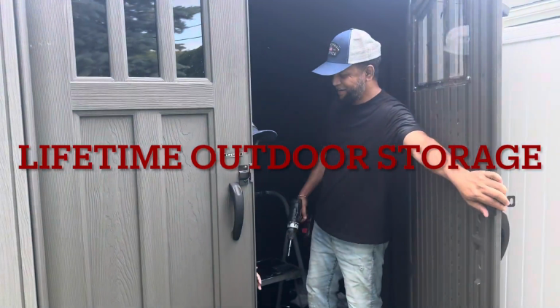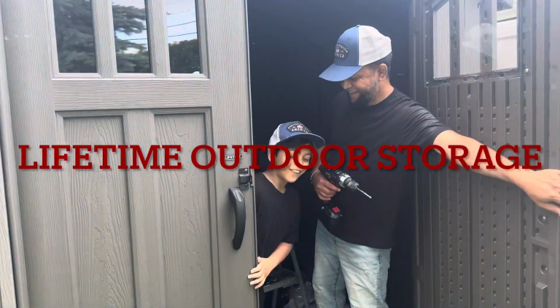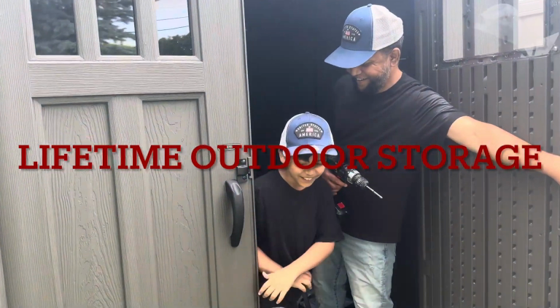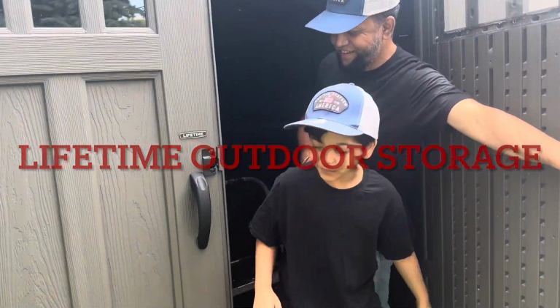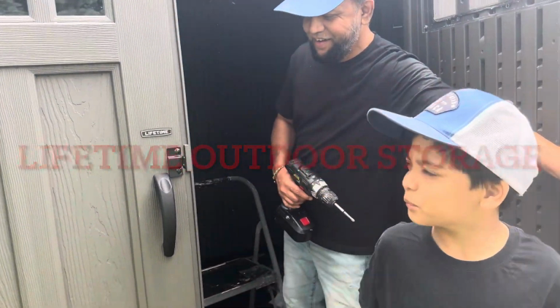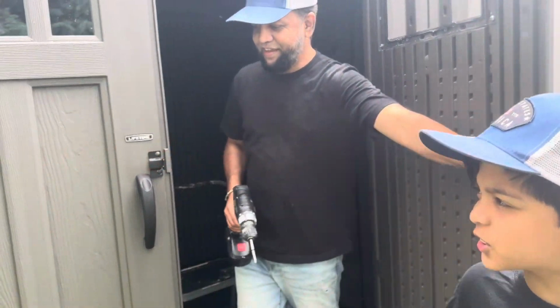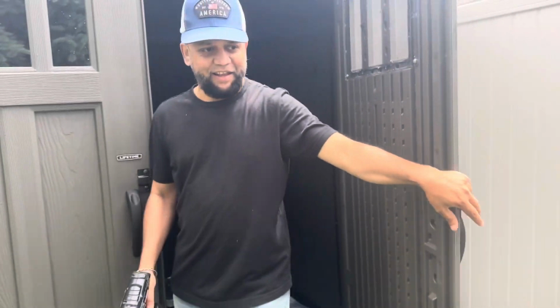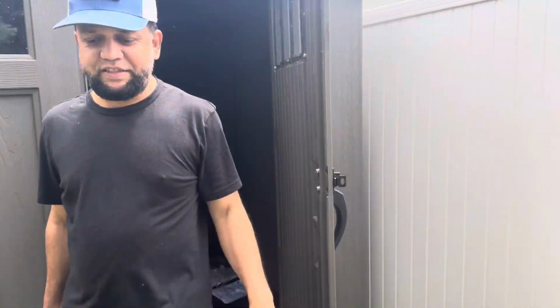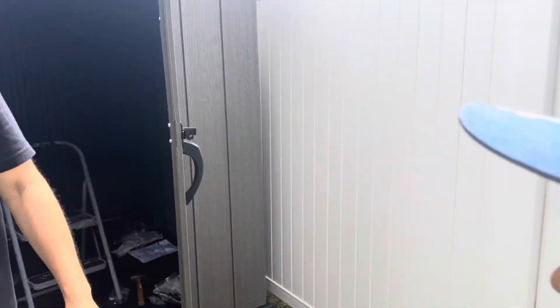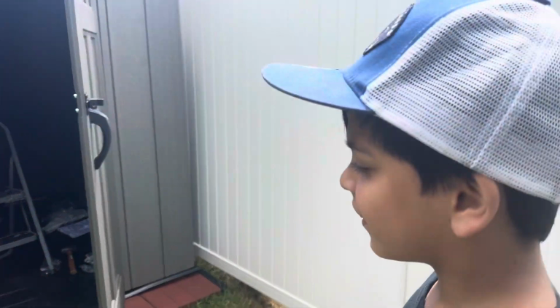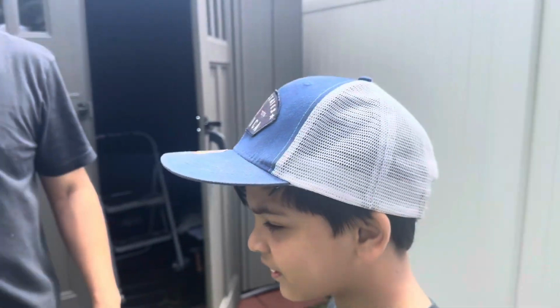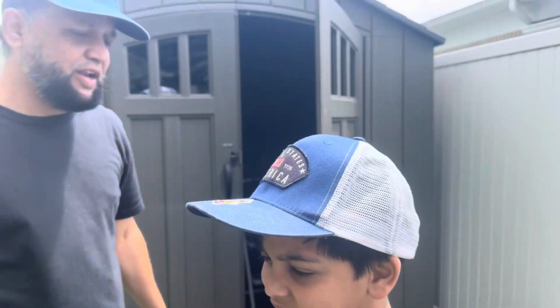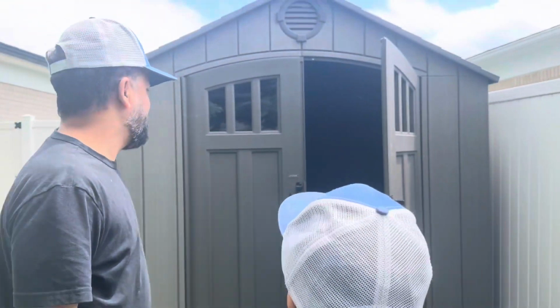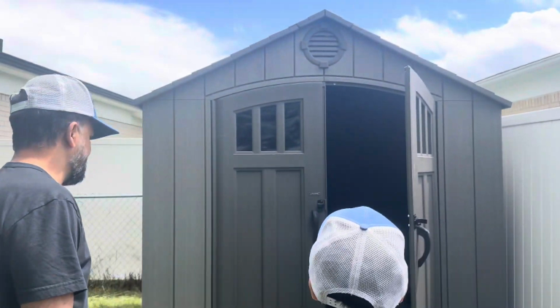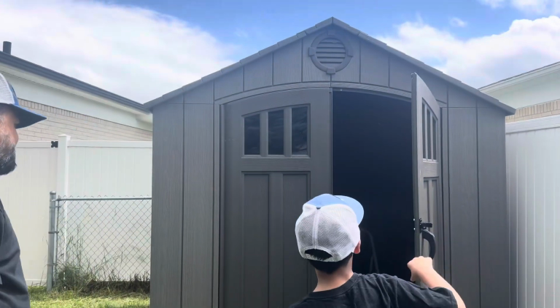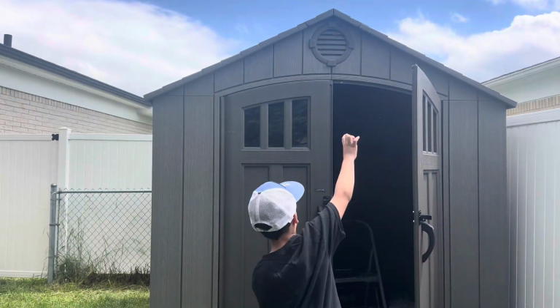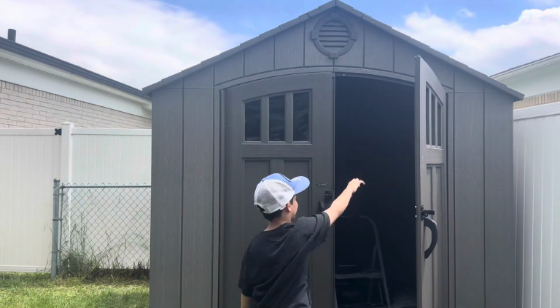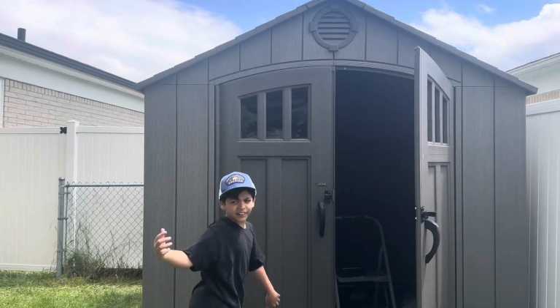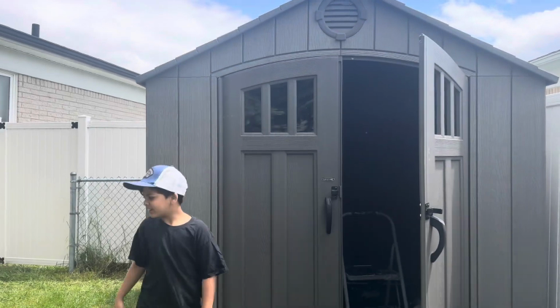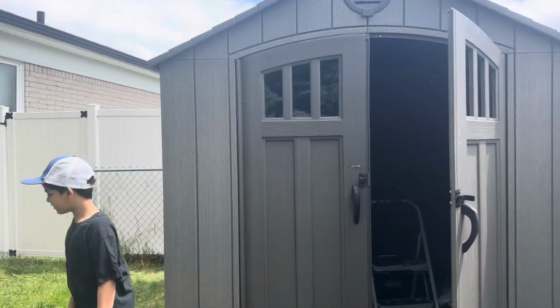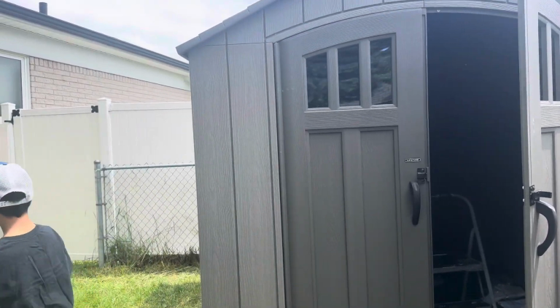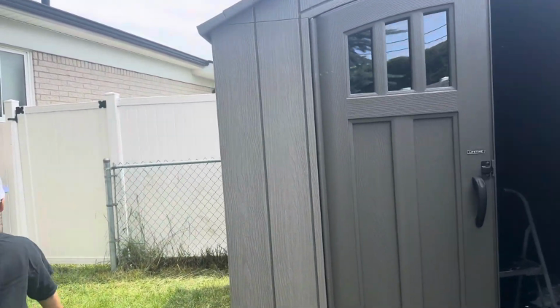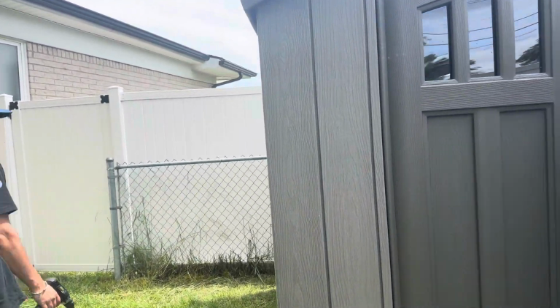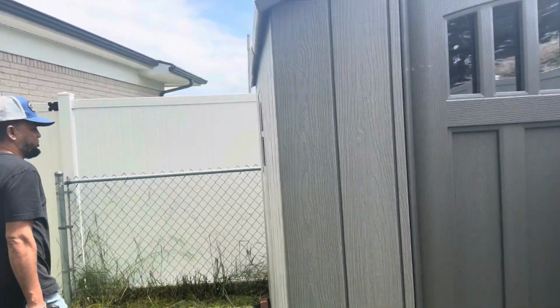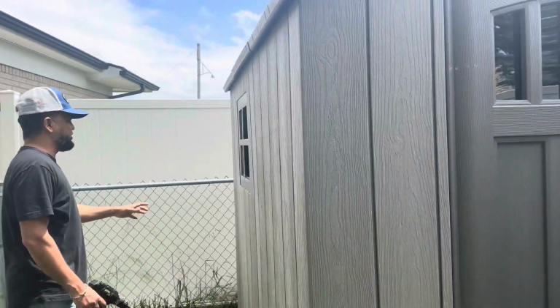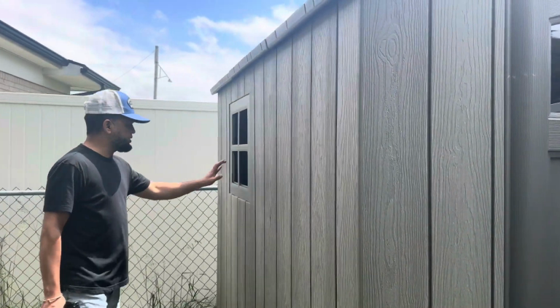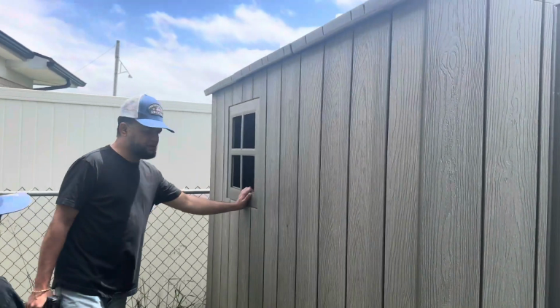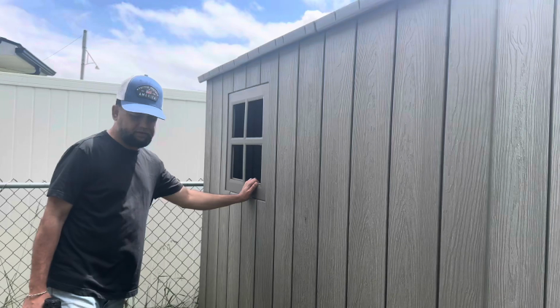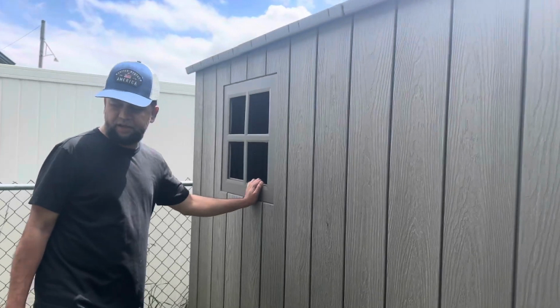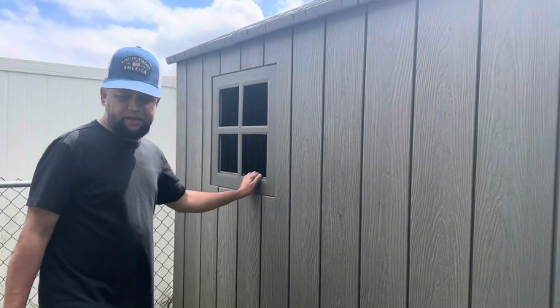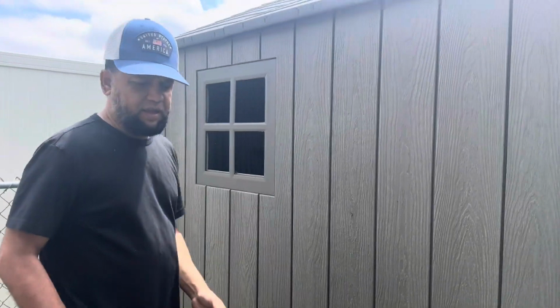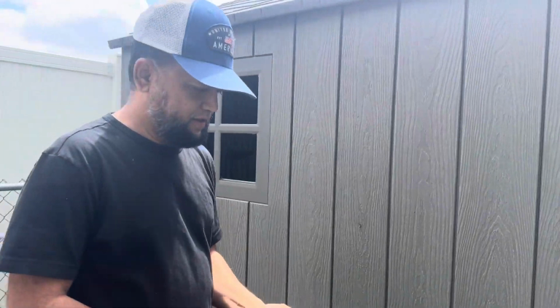Hello! Everything is all pretty much done. We have just set up the door, right? Yeah. And we put the window glass over there. Right? That's pretty much it. Yeah.